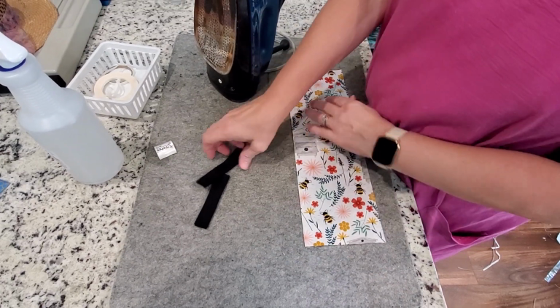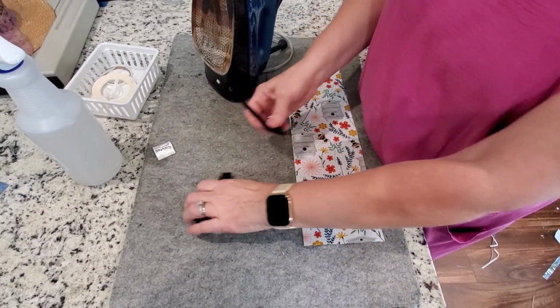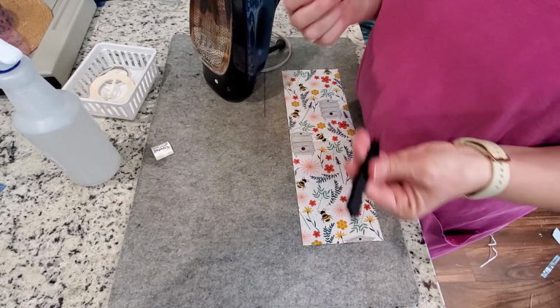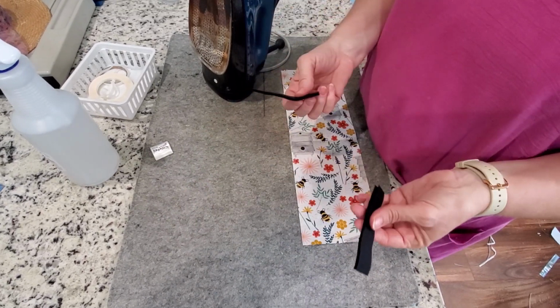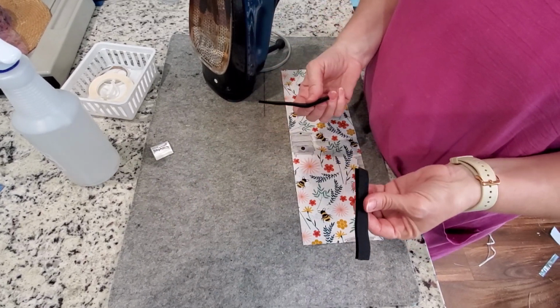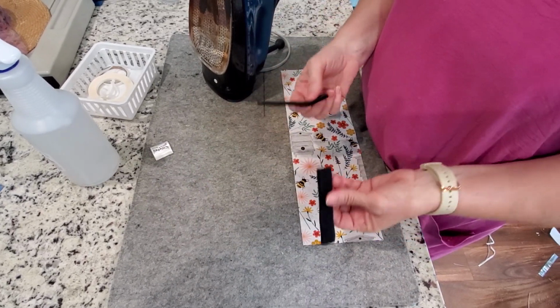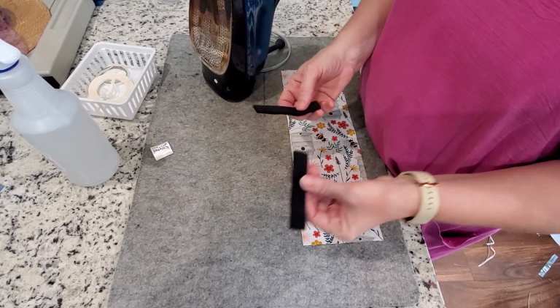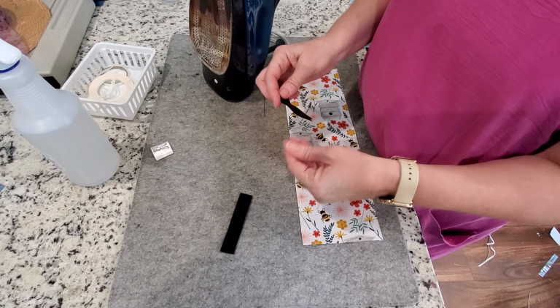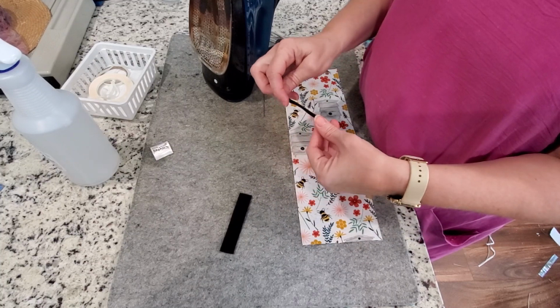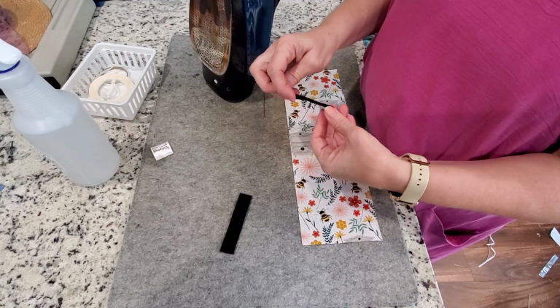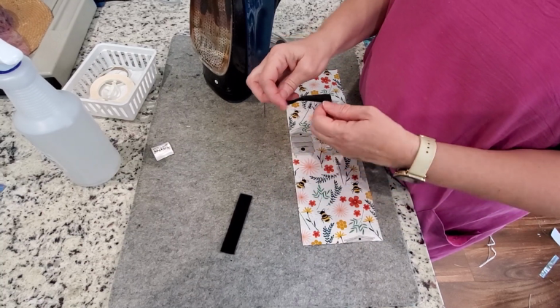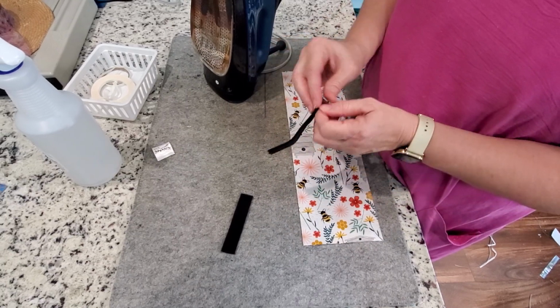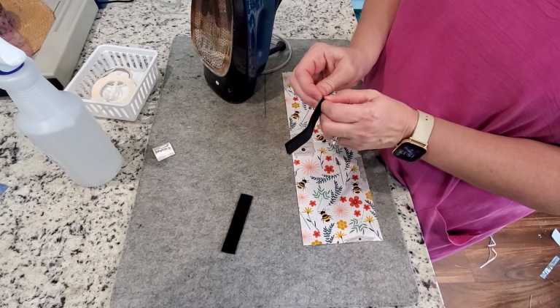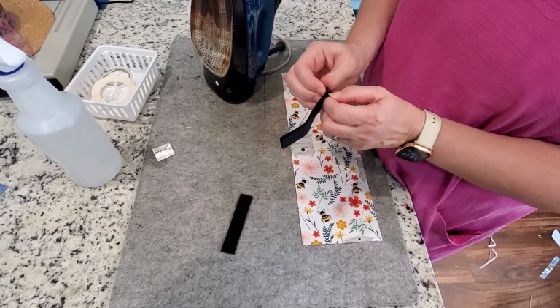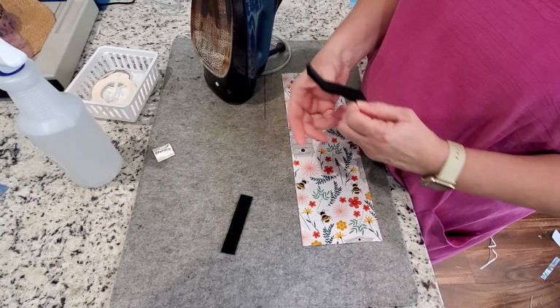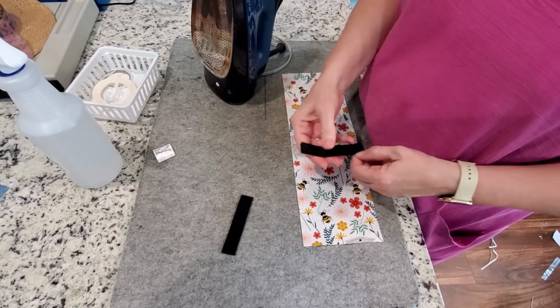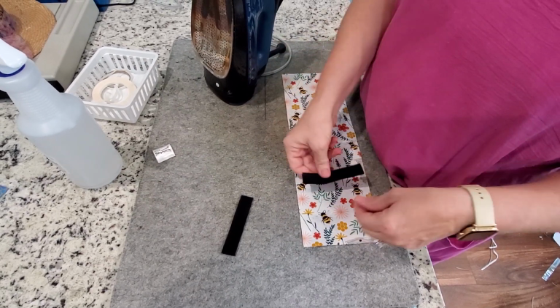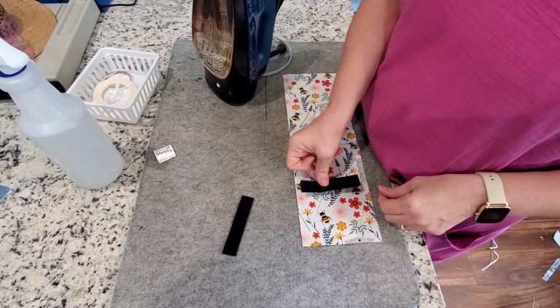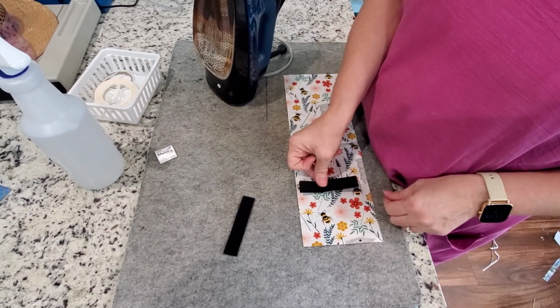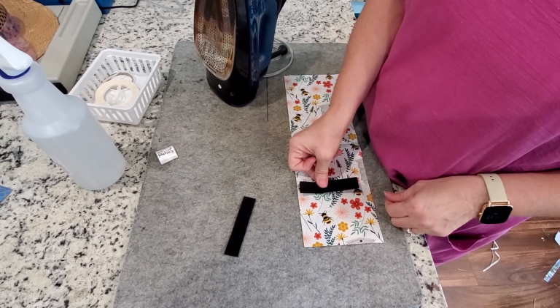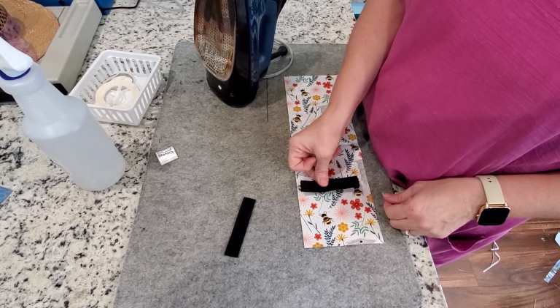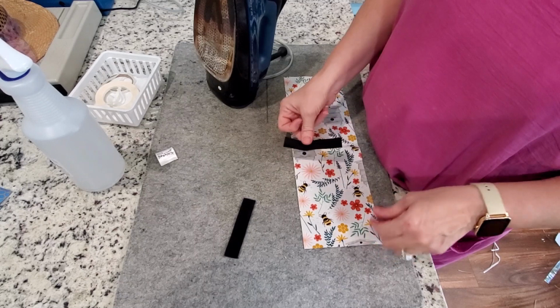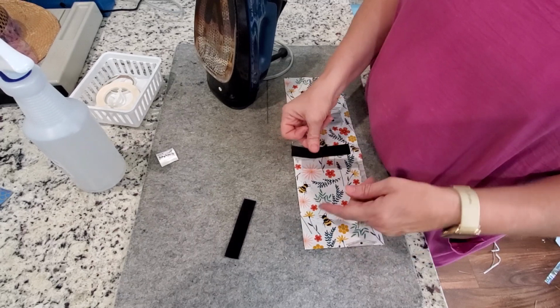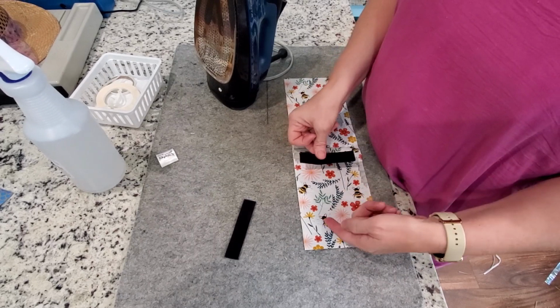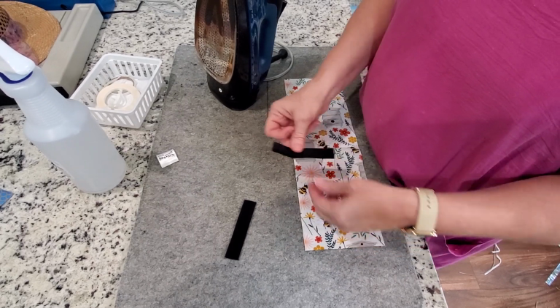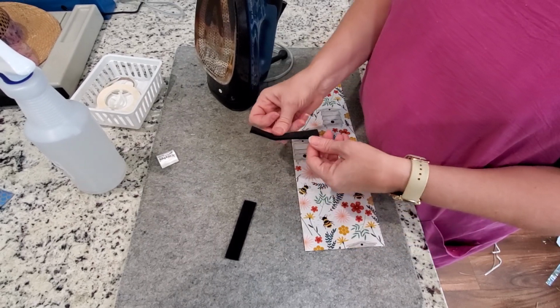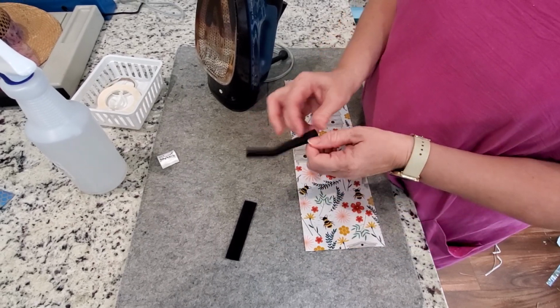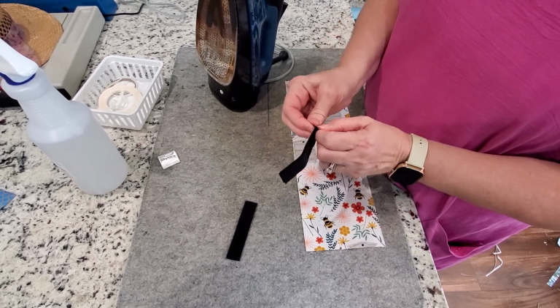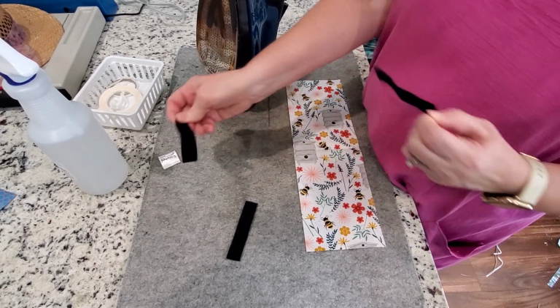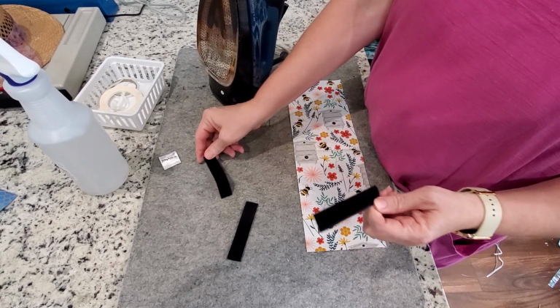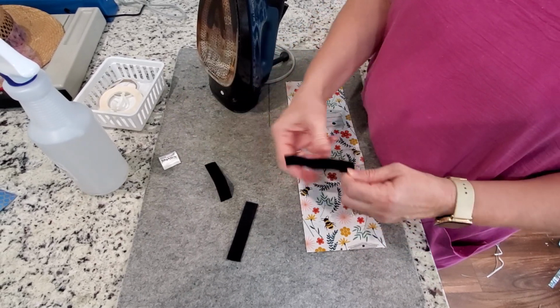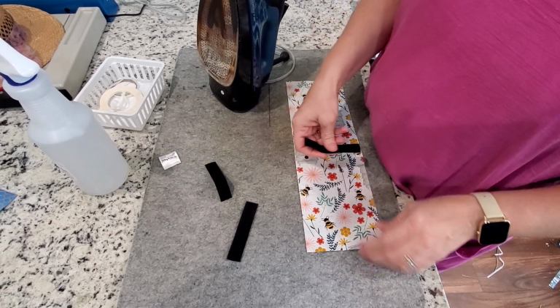We have two pieces of Velcro because we always use two pieces of Velcro on our port pillows. Now you can do just one and do it right in the center. We're going to do two — one at the top and one at the bottom. So we're going to pull it apart.